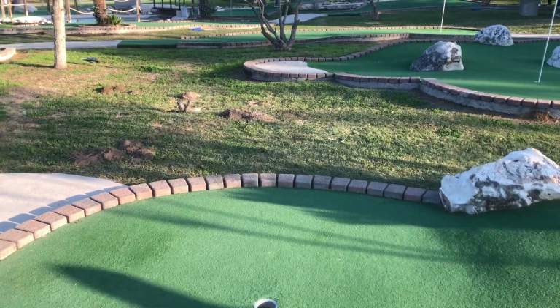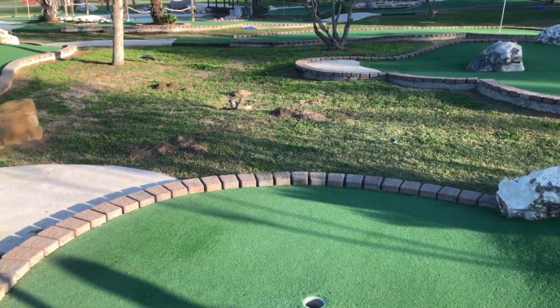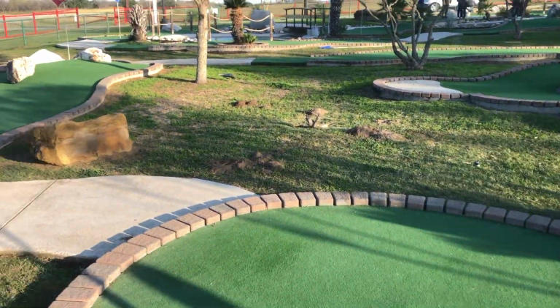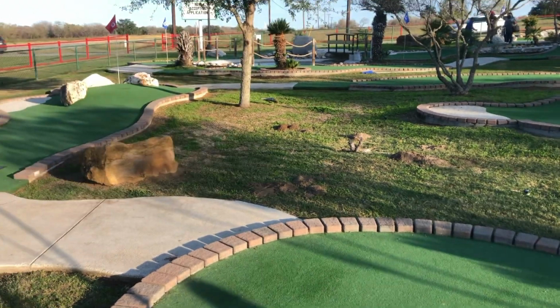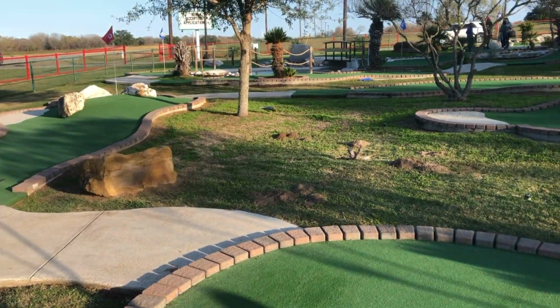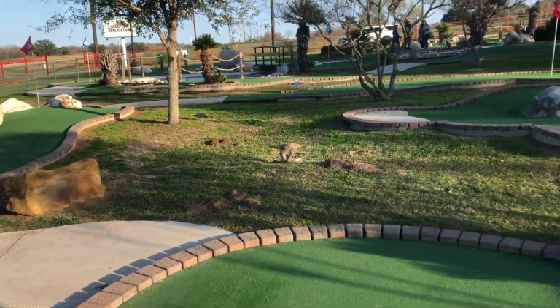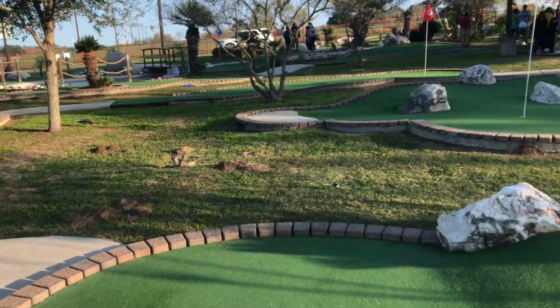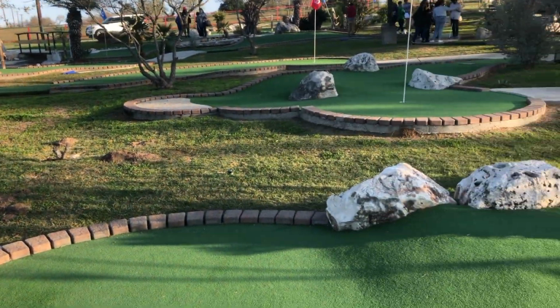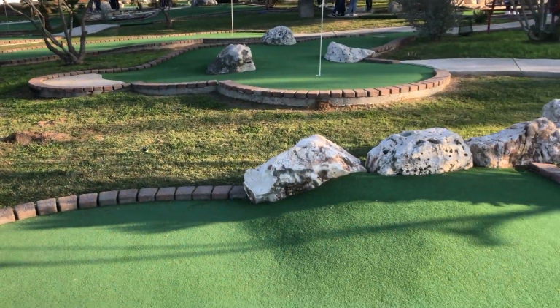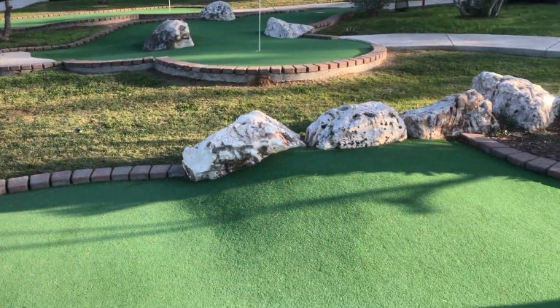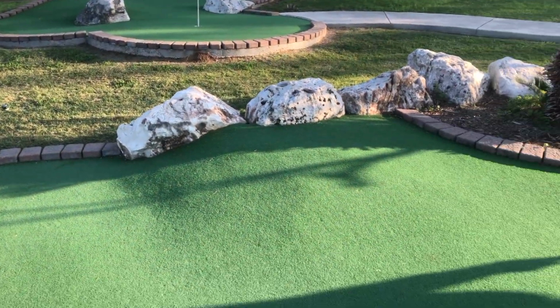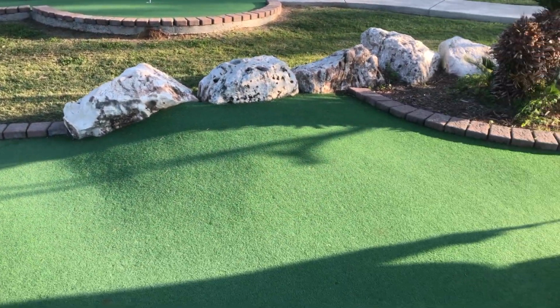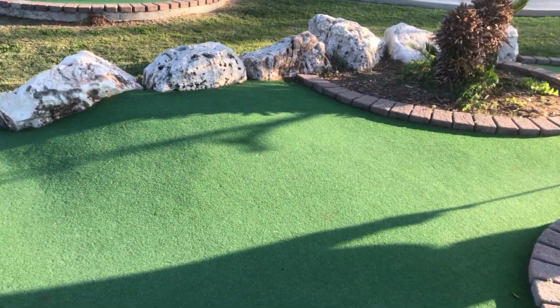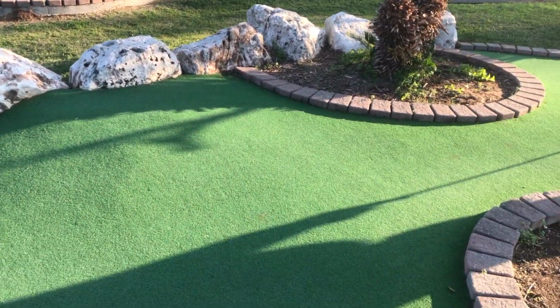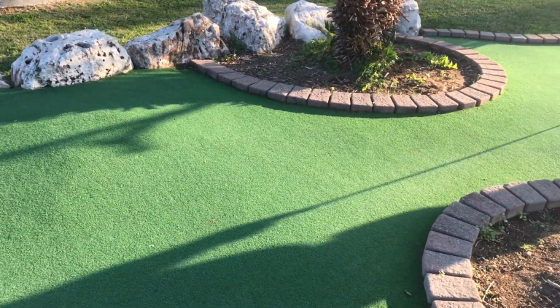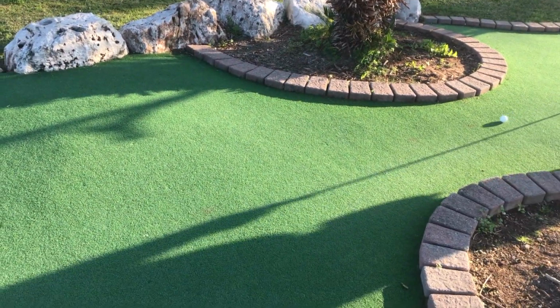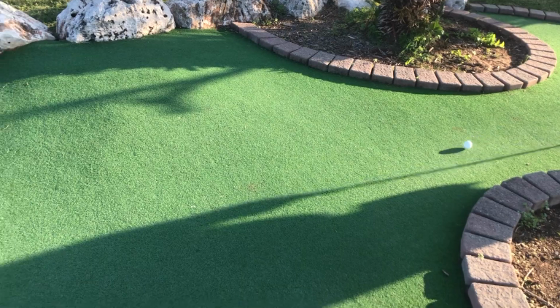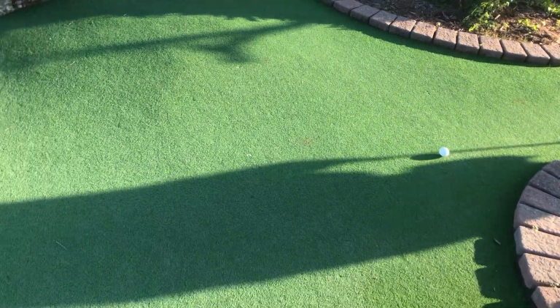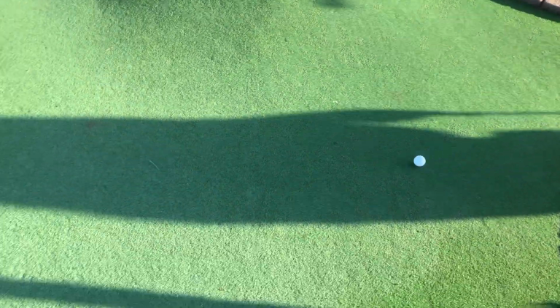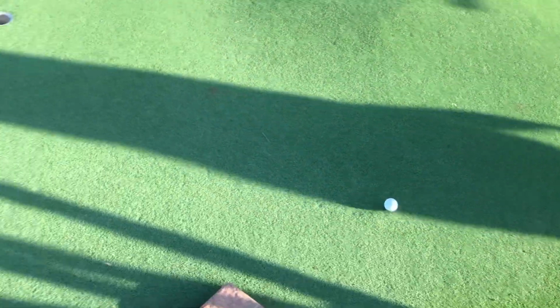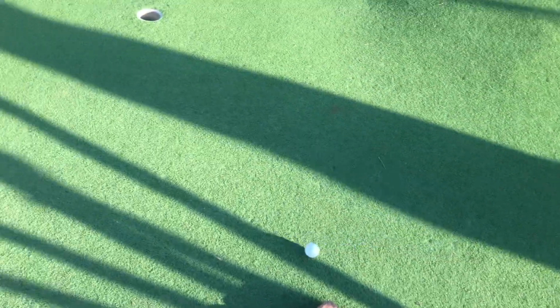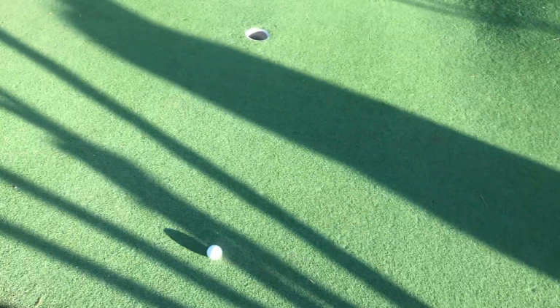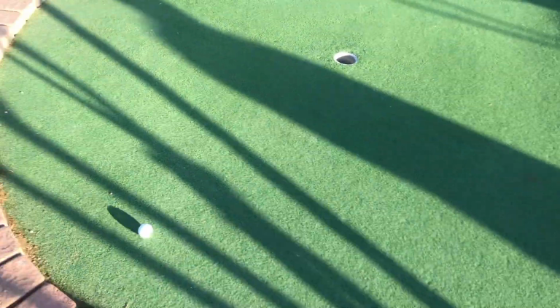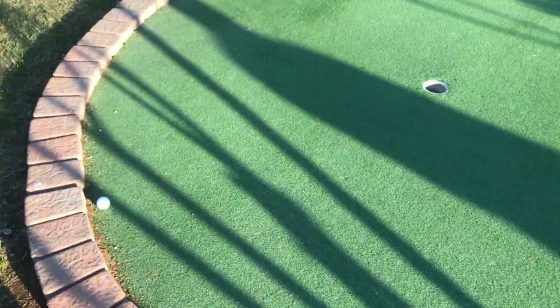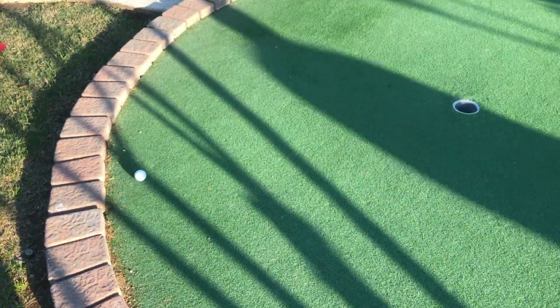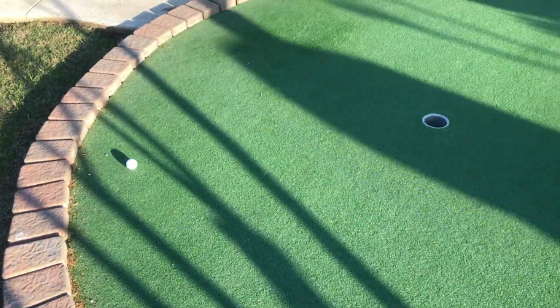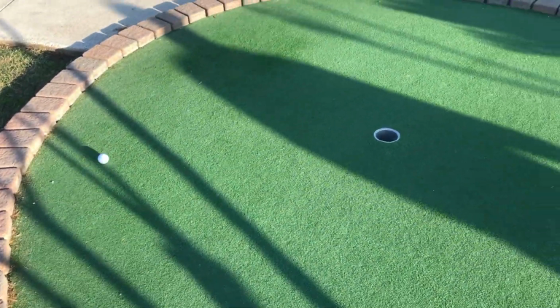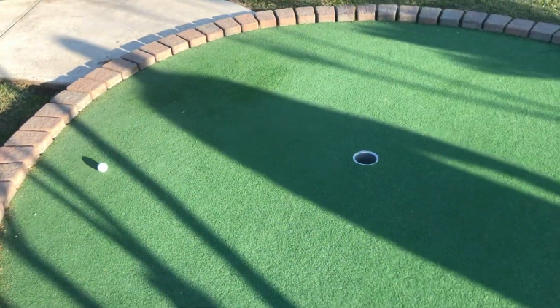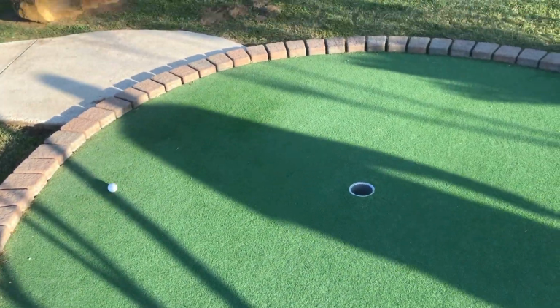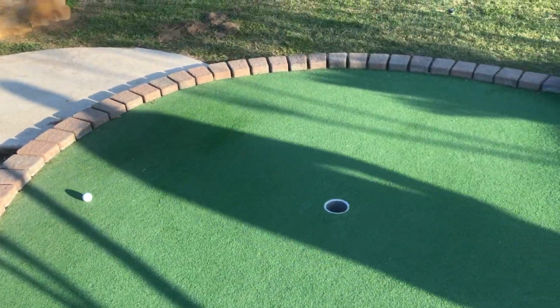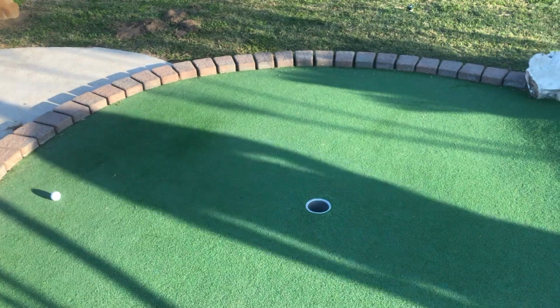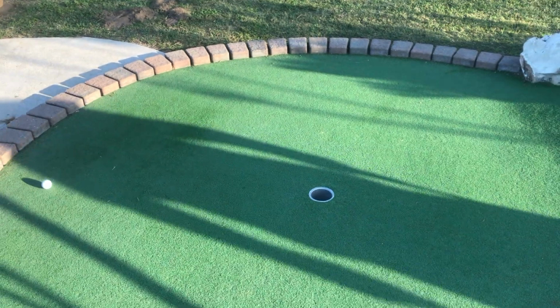So far the one complaint I have about this place is that it's not very challenging. You got hills but that's about it — it's not too bad though.